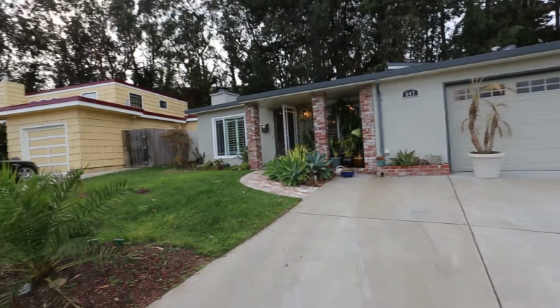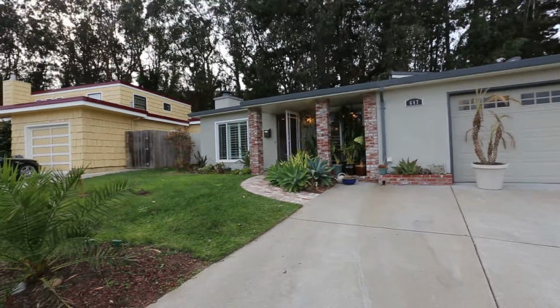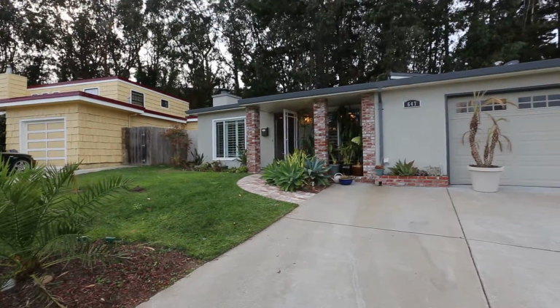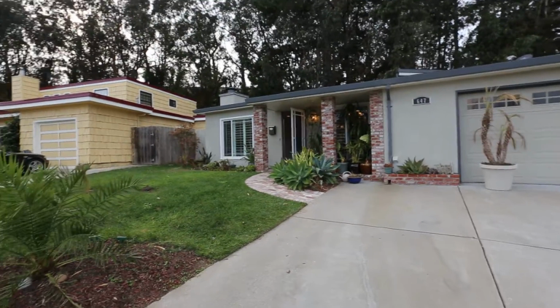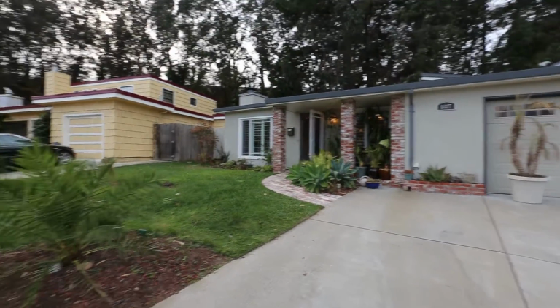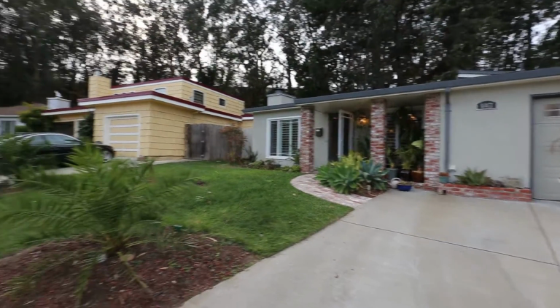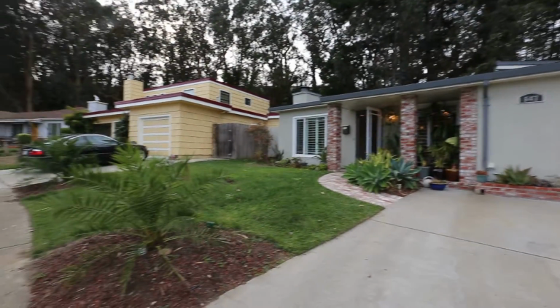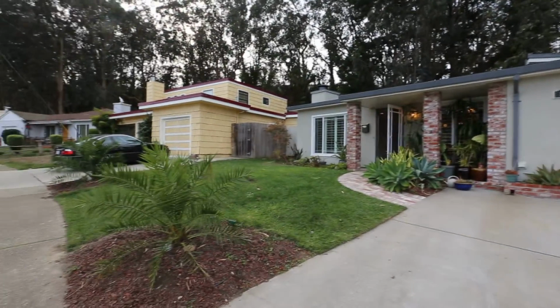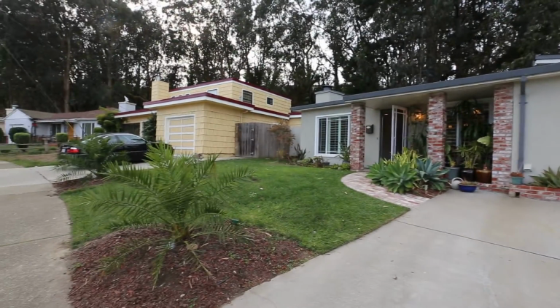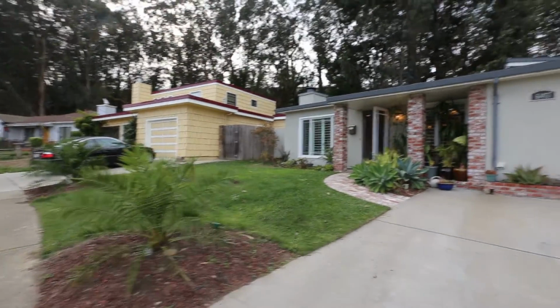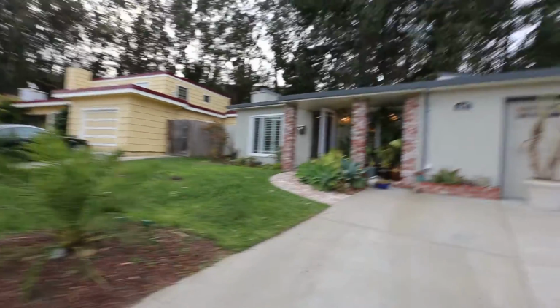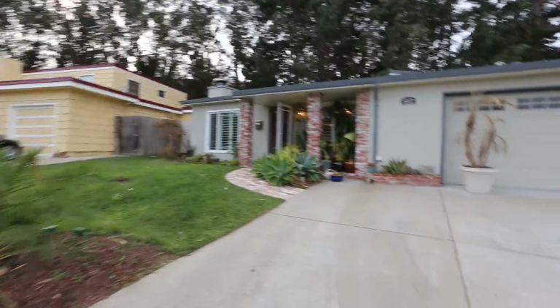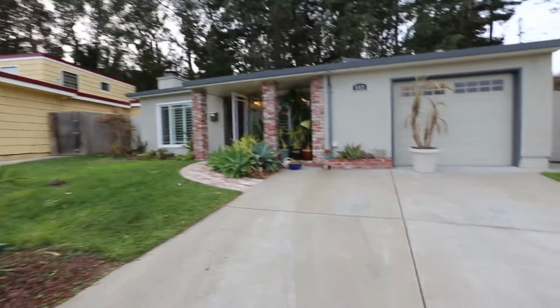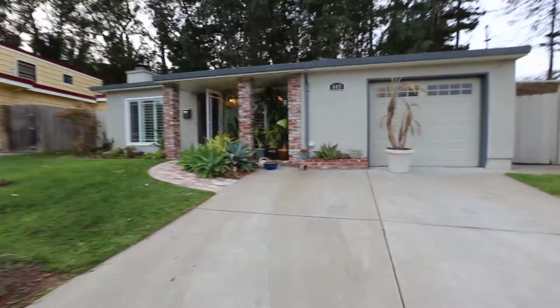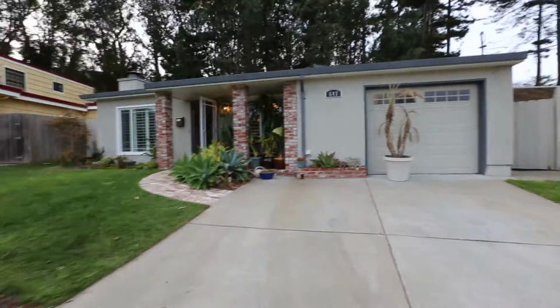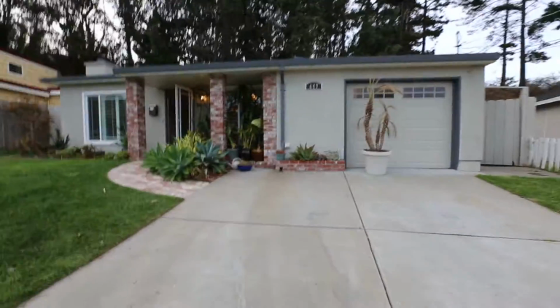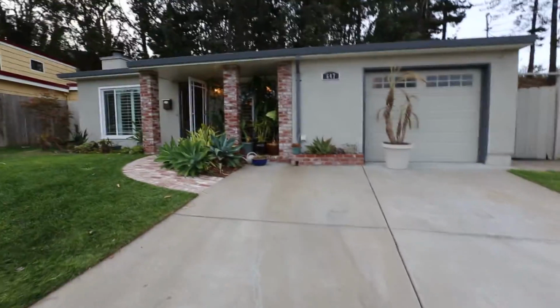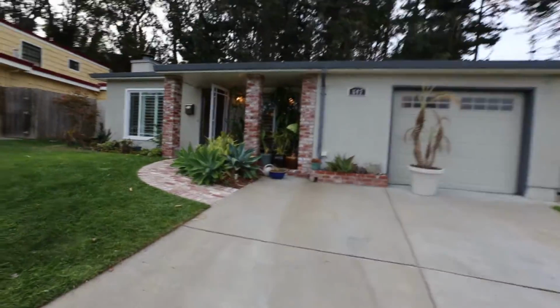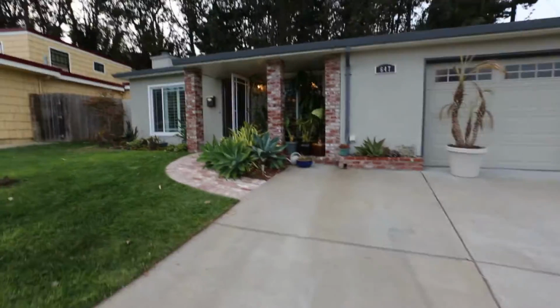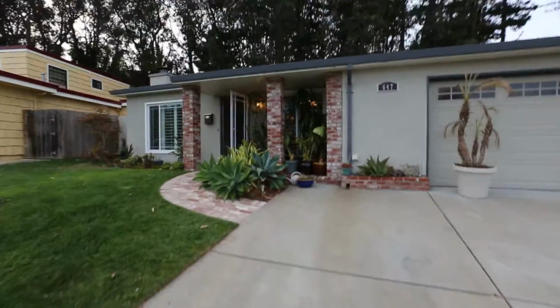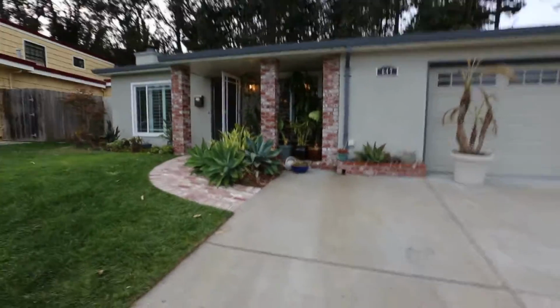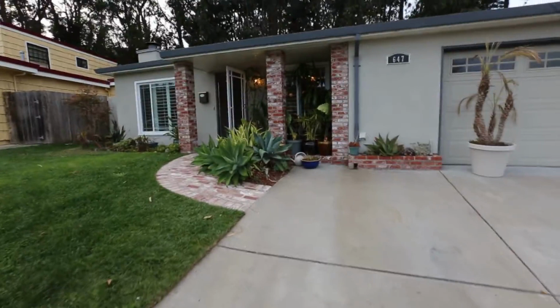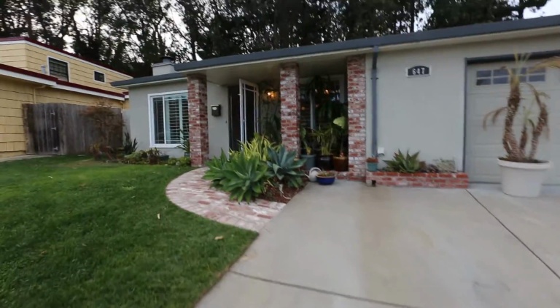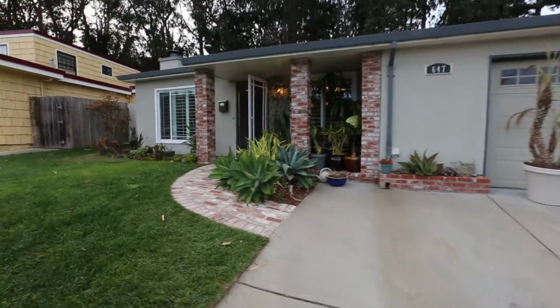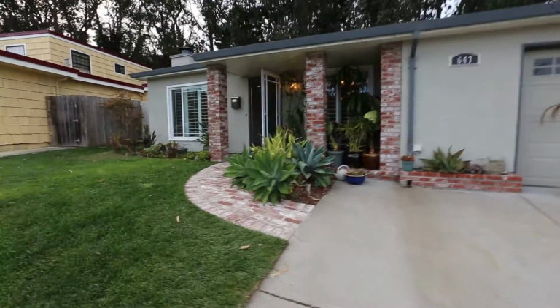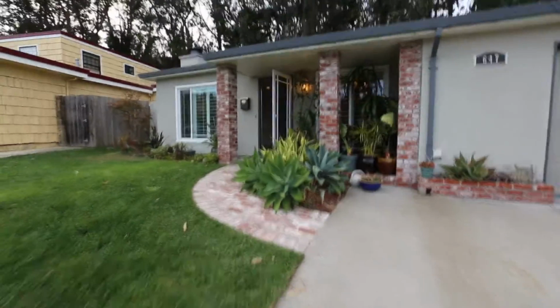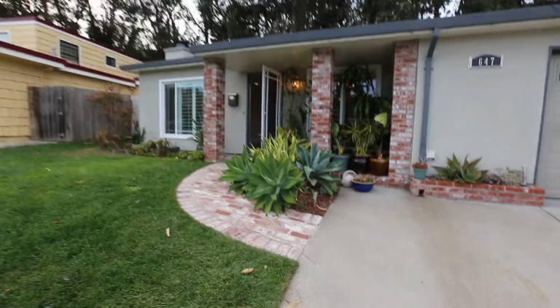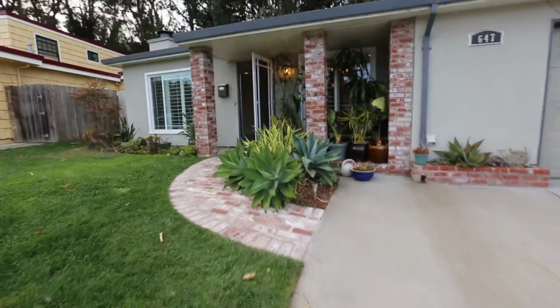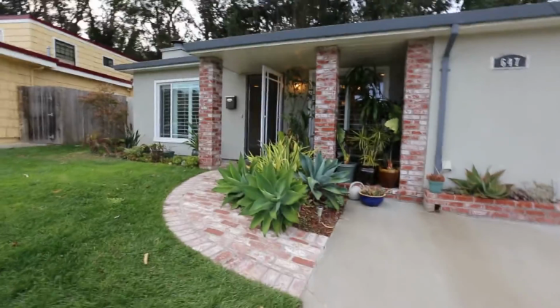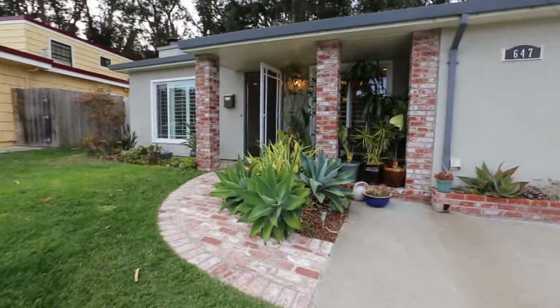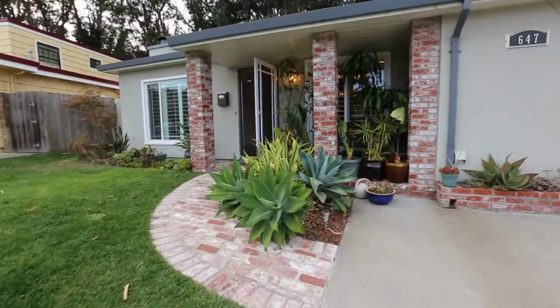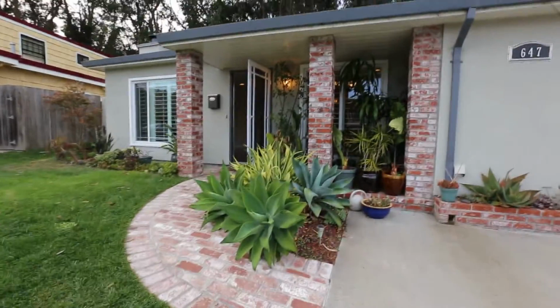Hello, welcome to Every Listo Rental. We are proud to be showcasing a four-bedroom, two-bath home in the Daly City area of San Francisco.